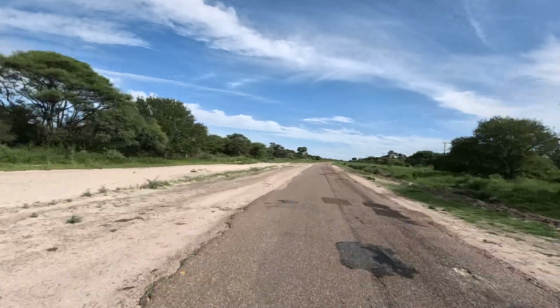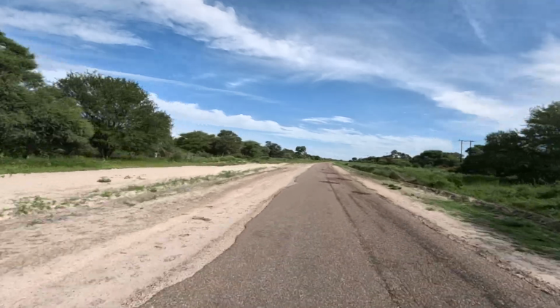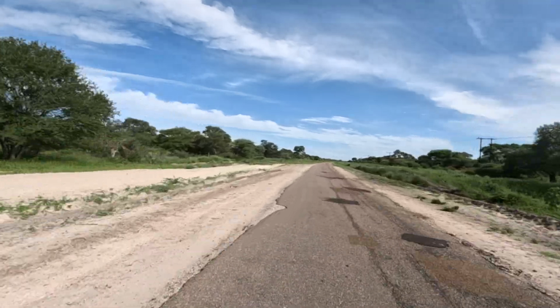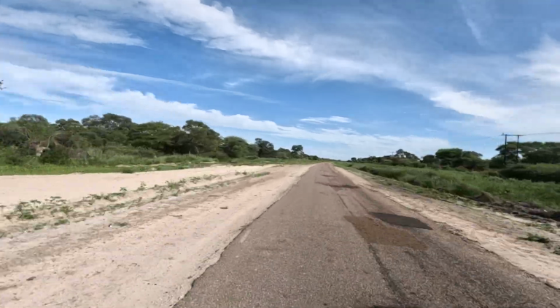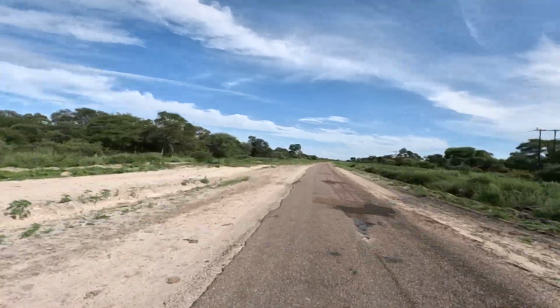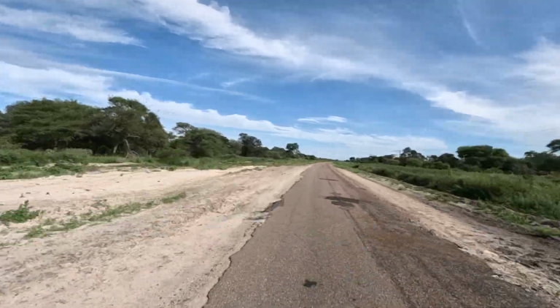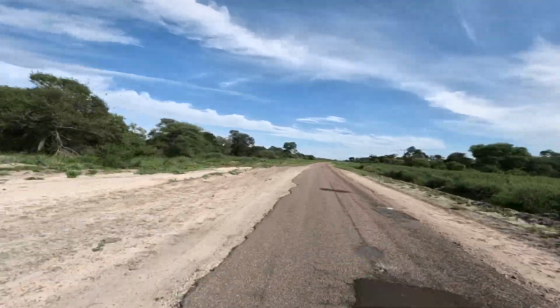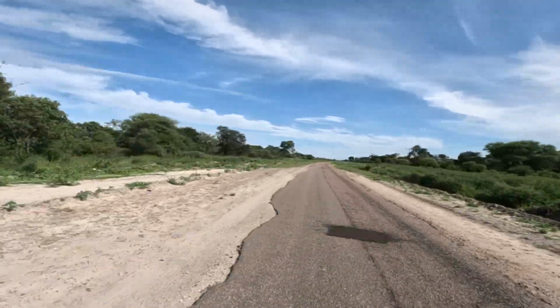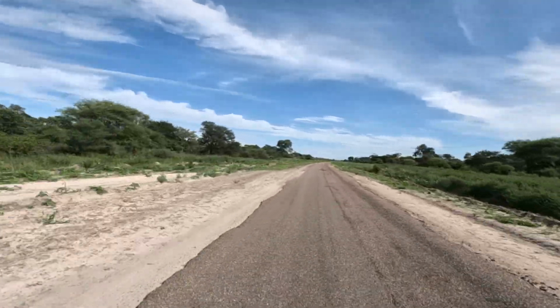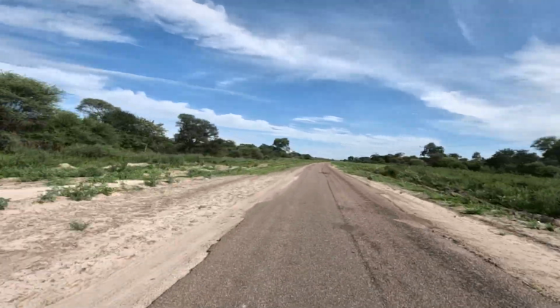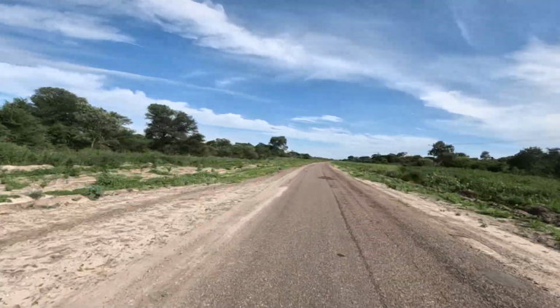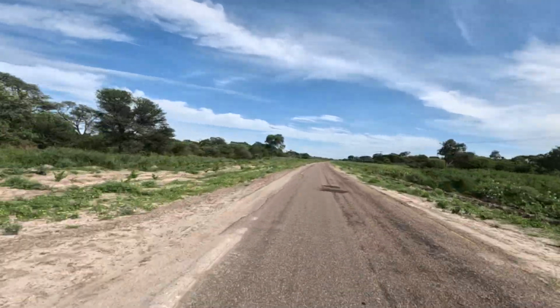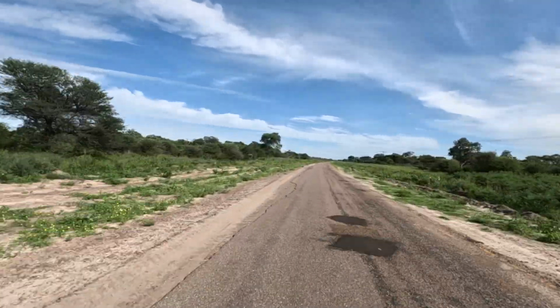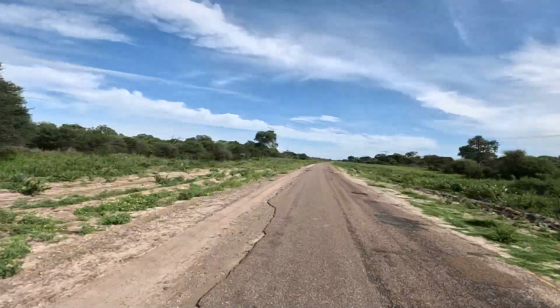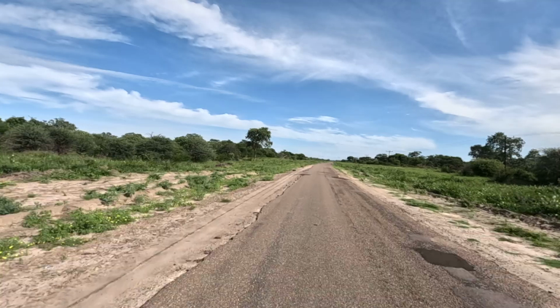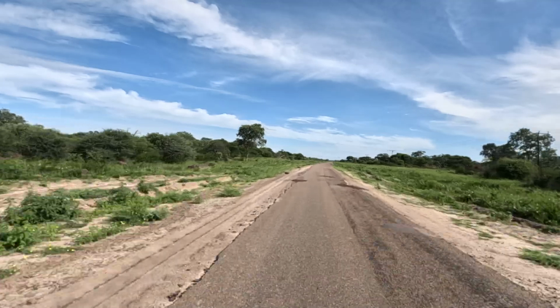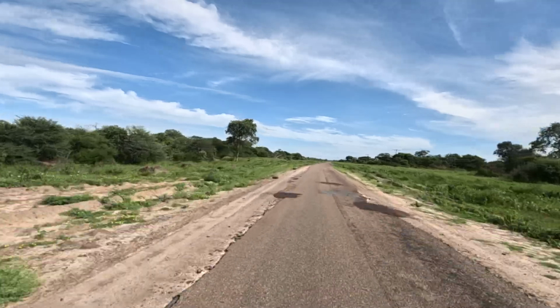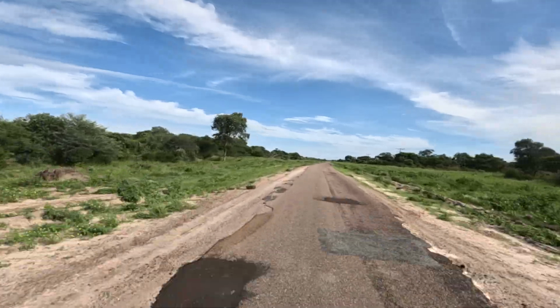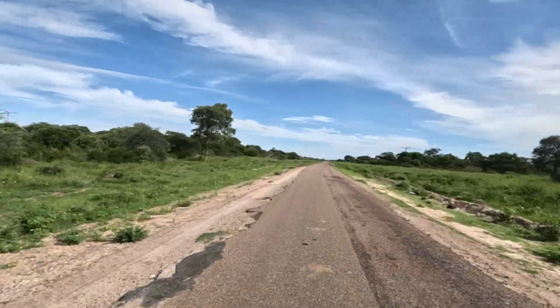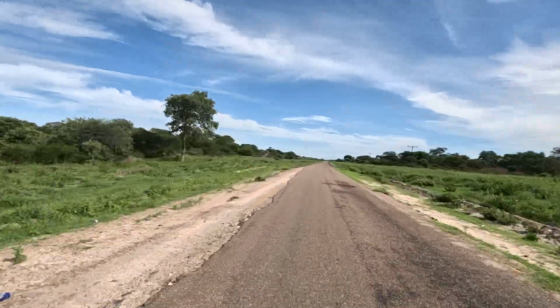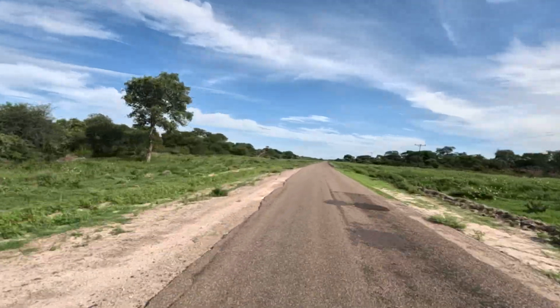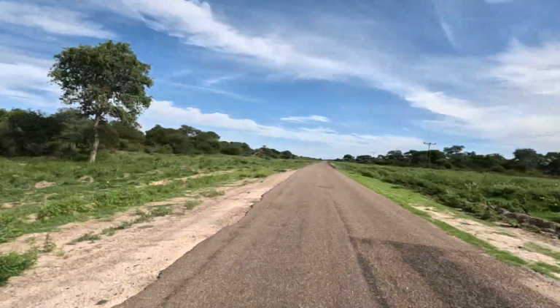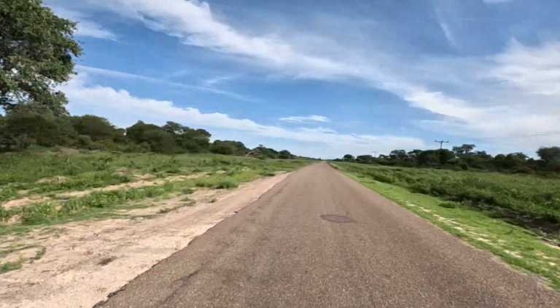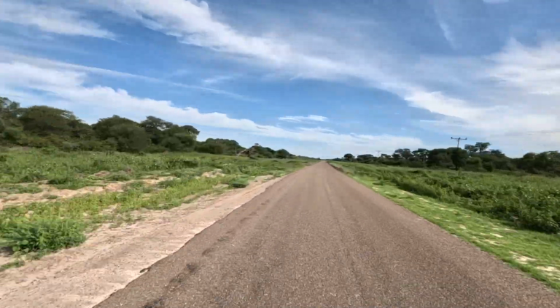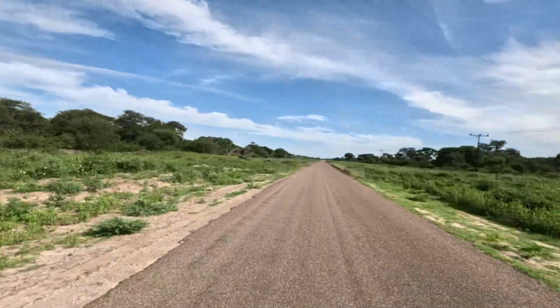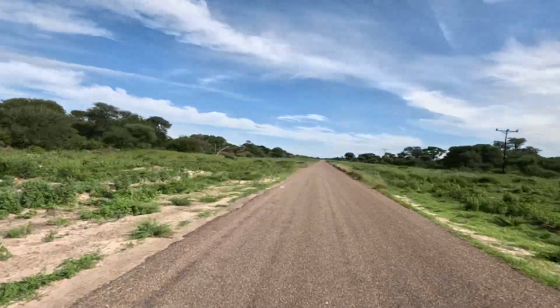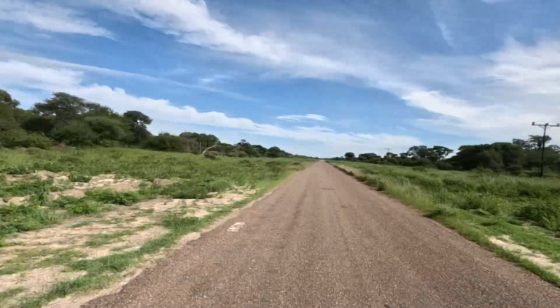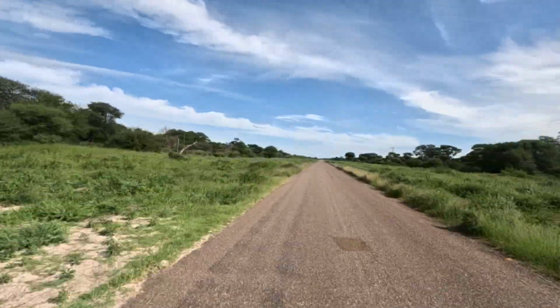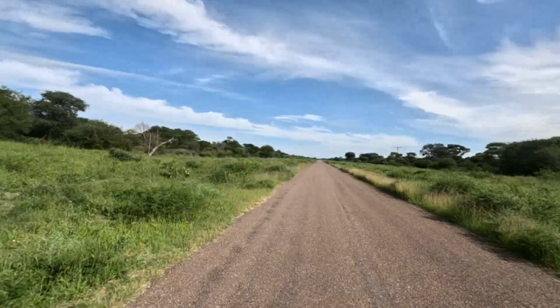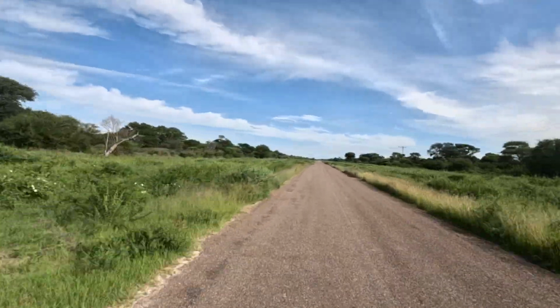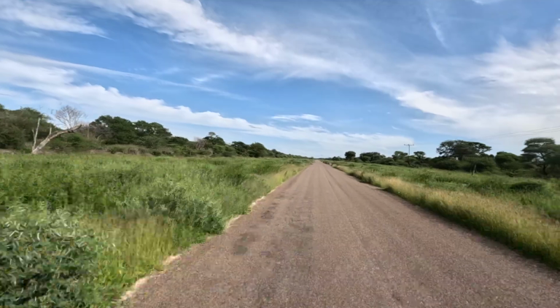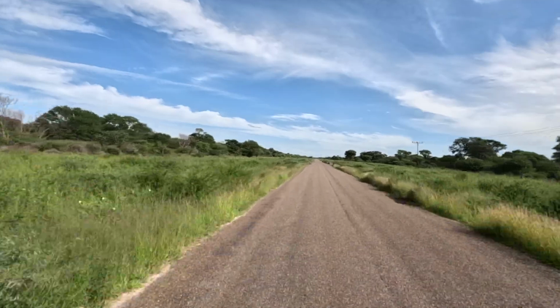So clearly this was on the Tracks for Africa guide — this is the section that's 120 k's in that previously wasn't so good.